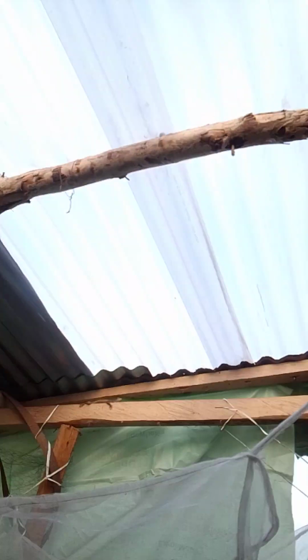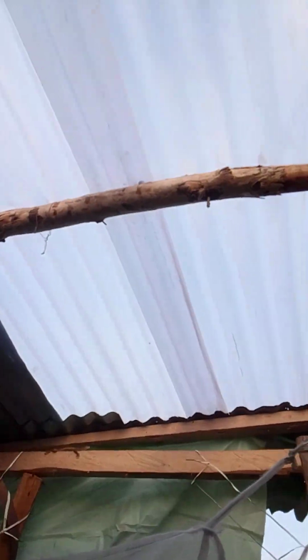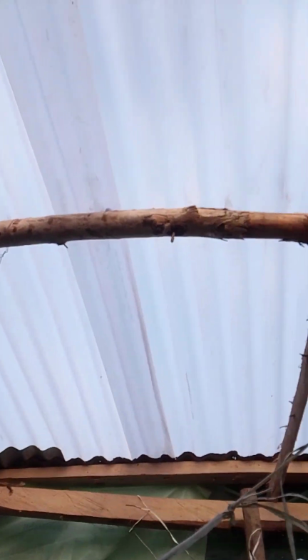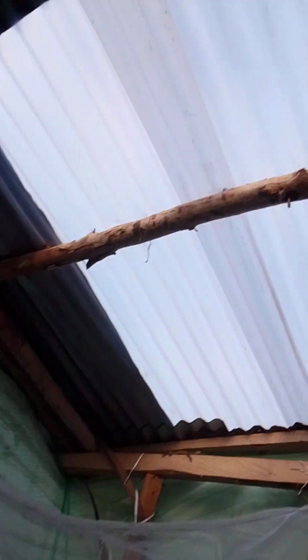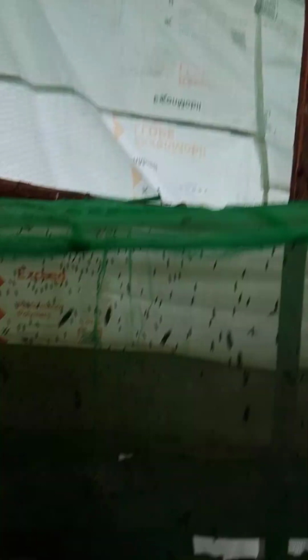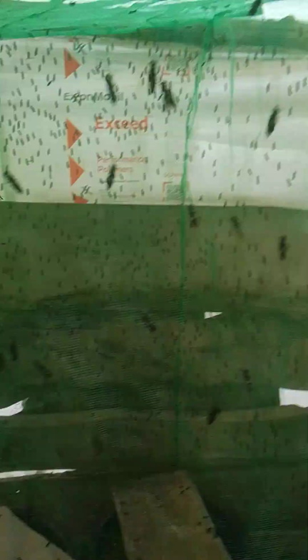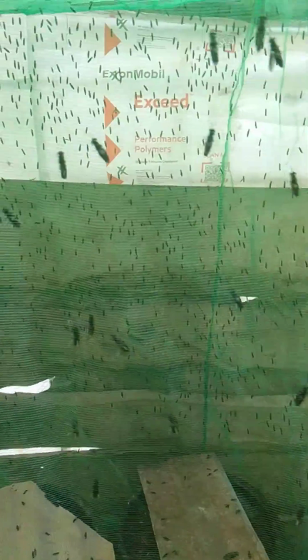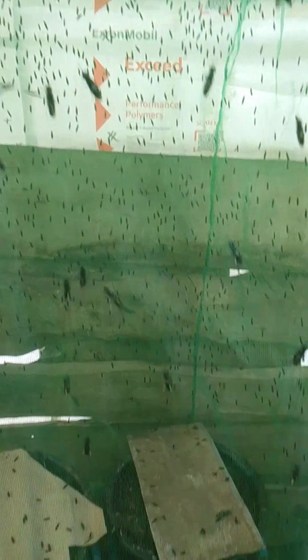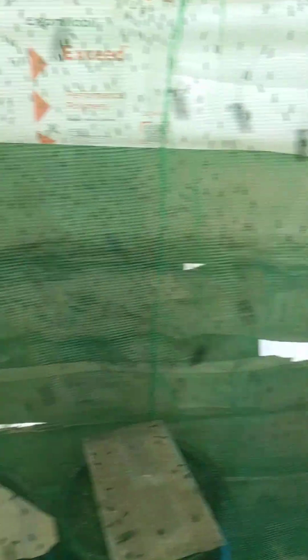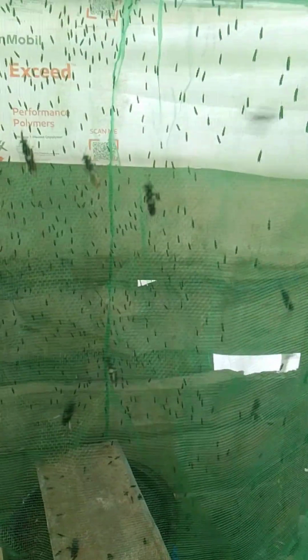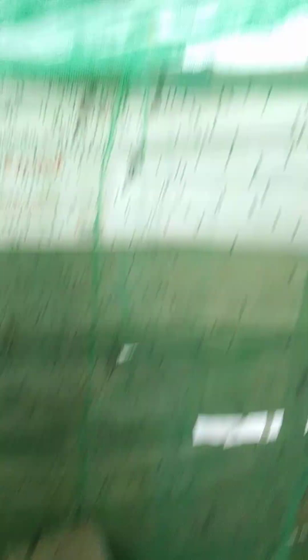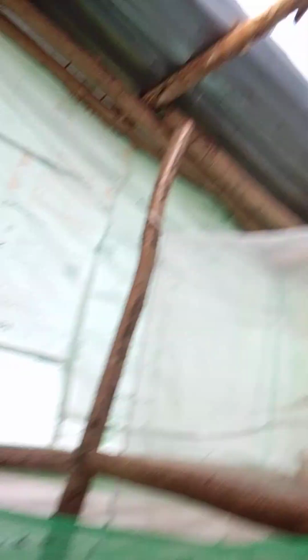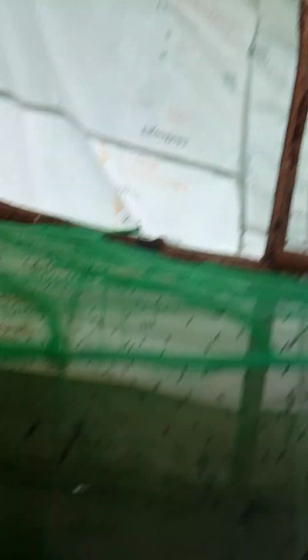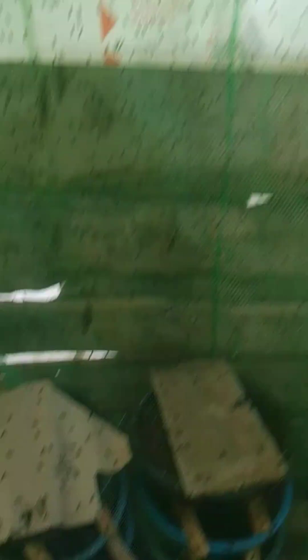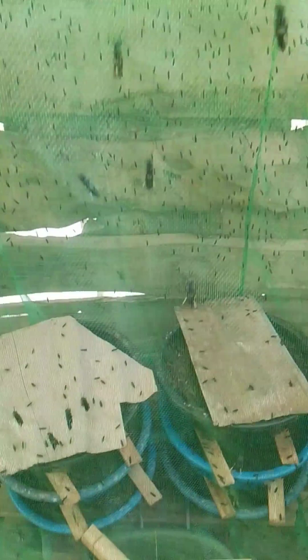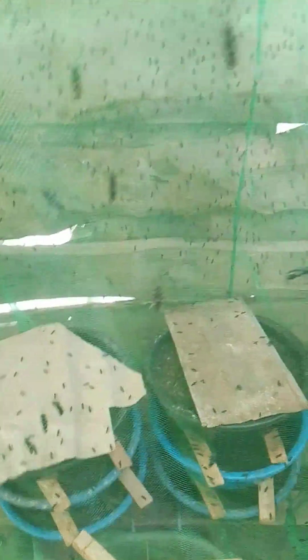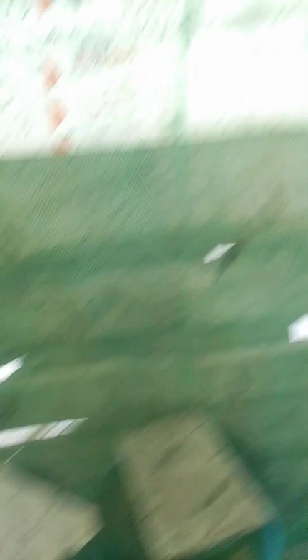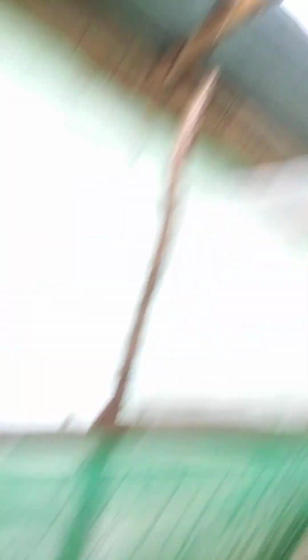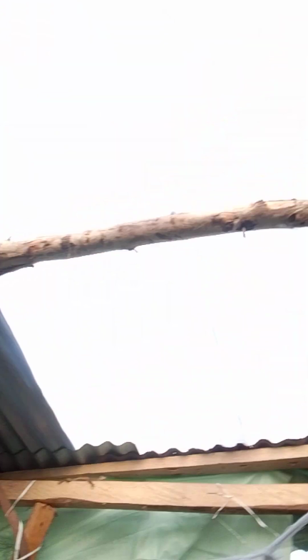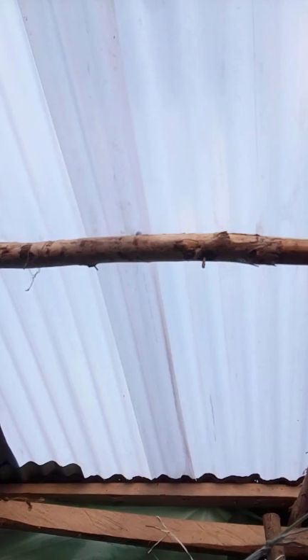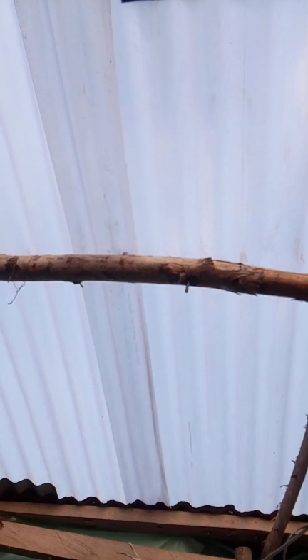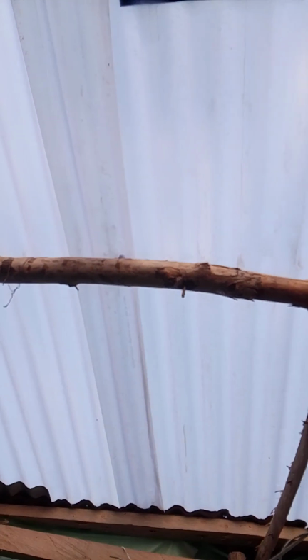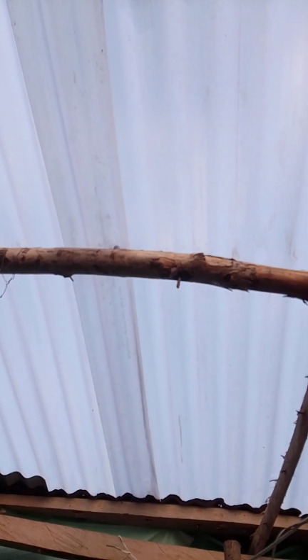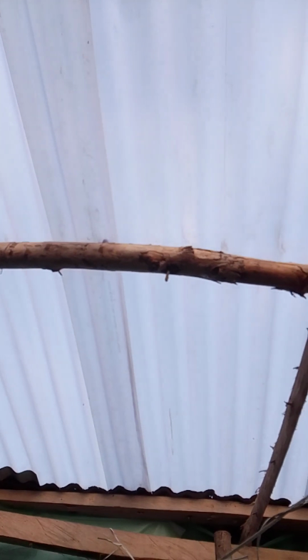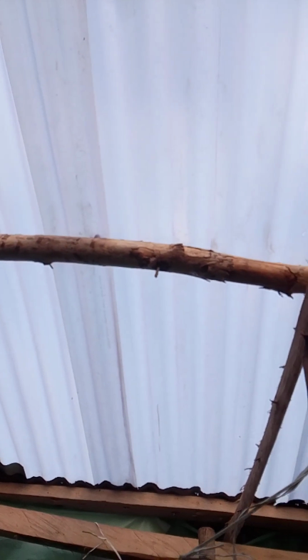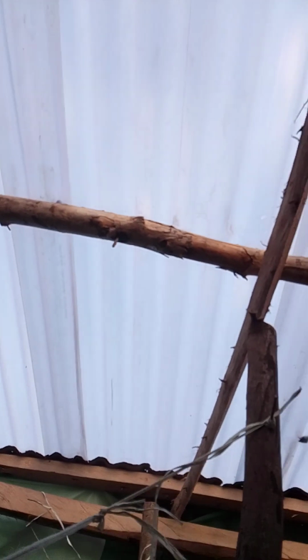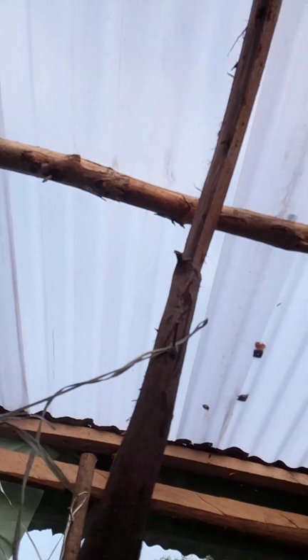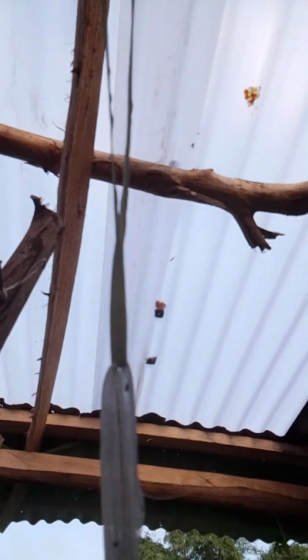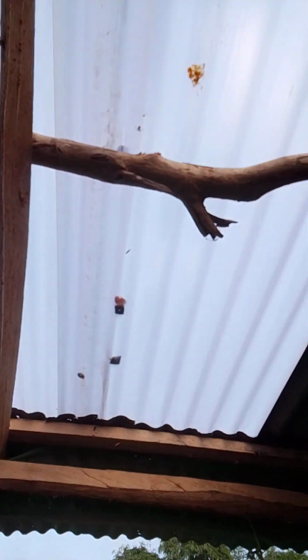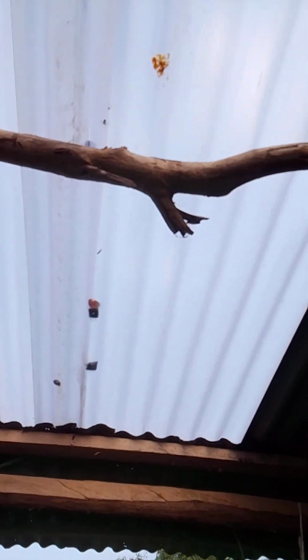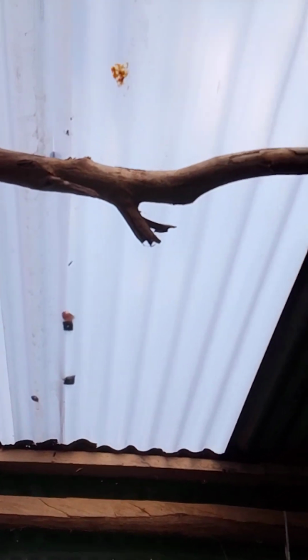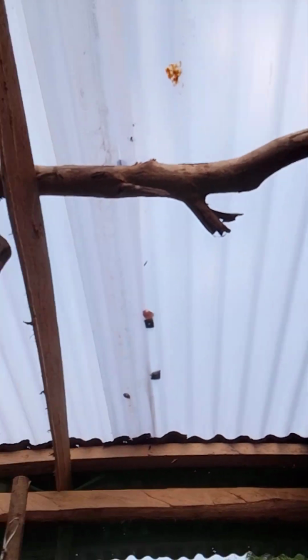For these flies to mate and lay eggs, they need sunlight, reflection, or UV lights.